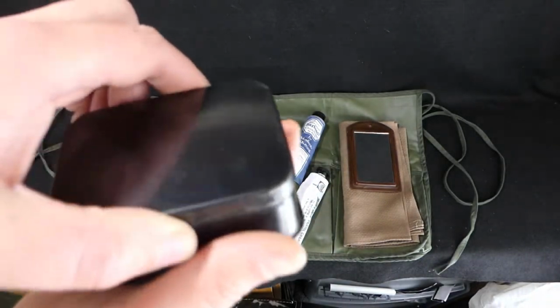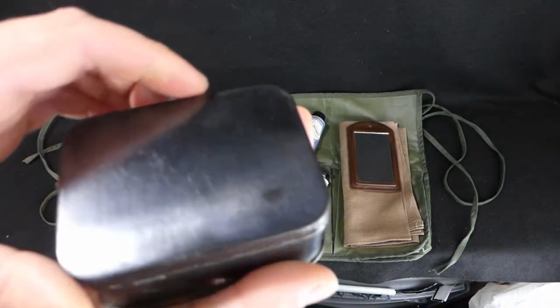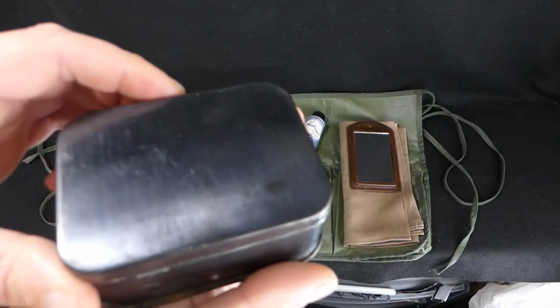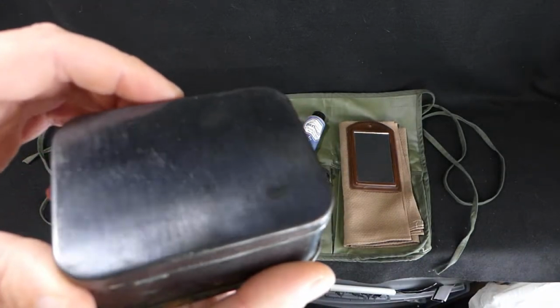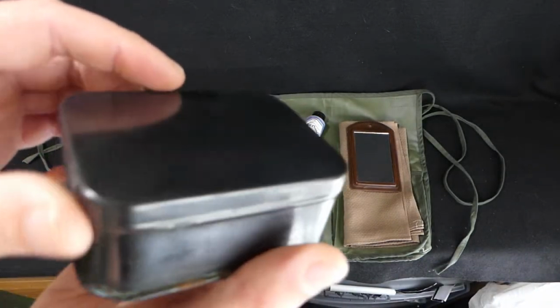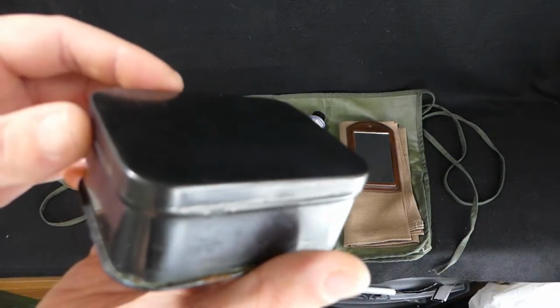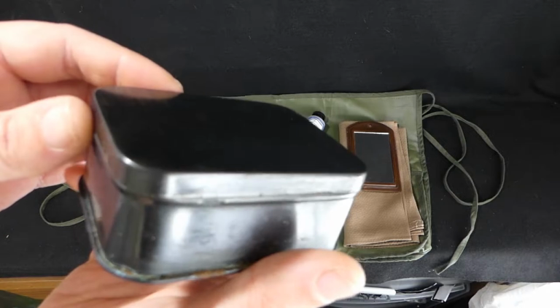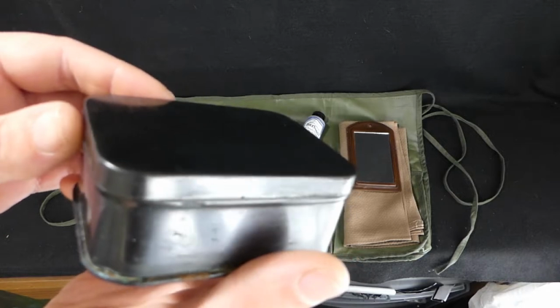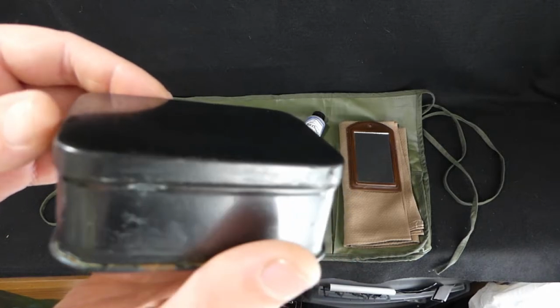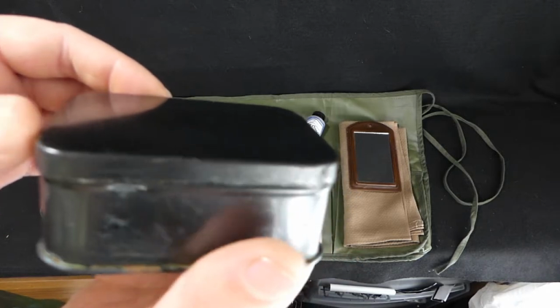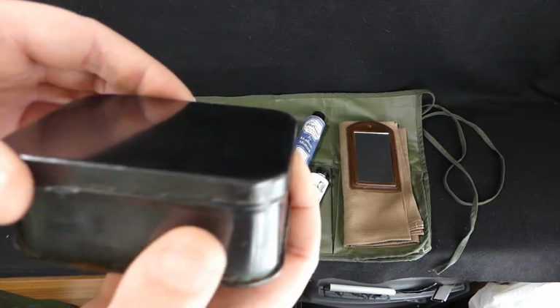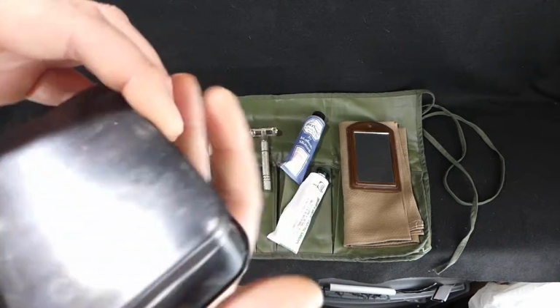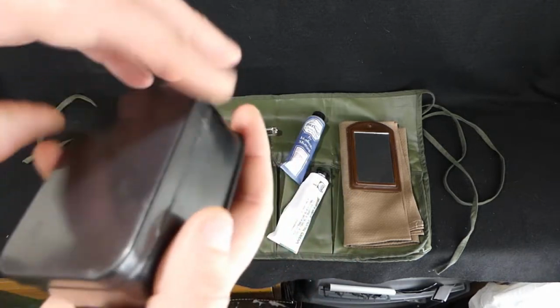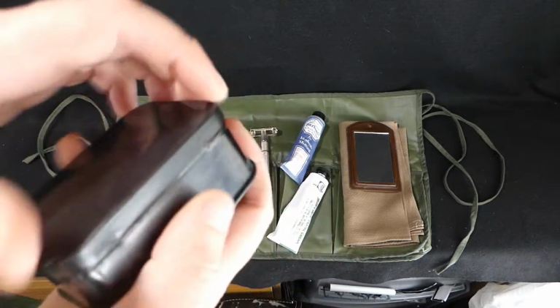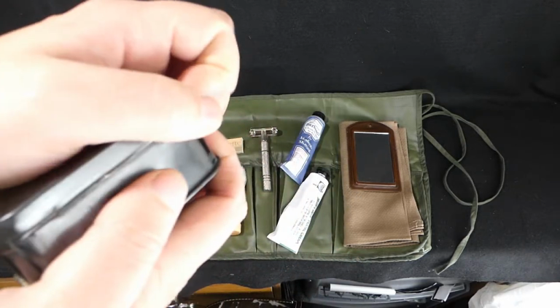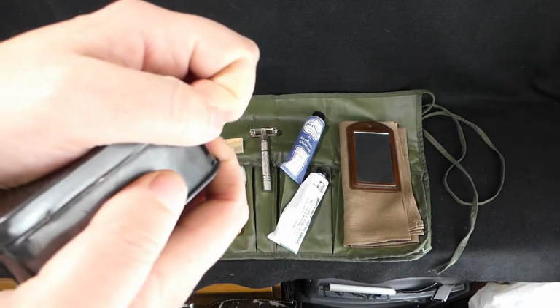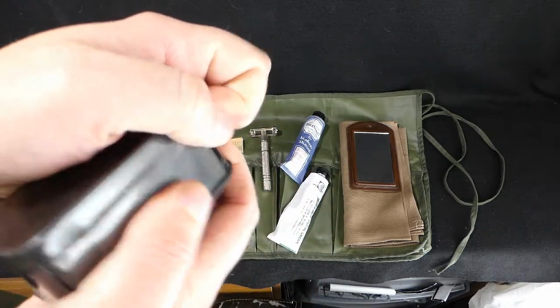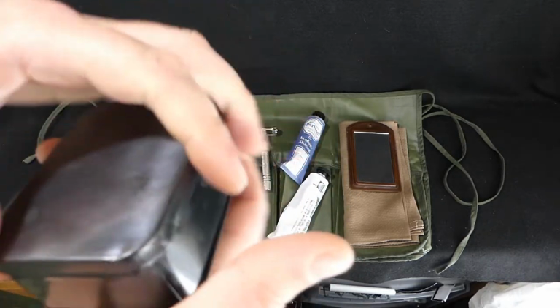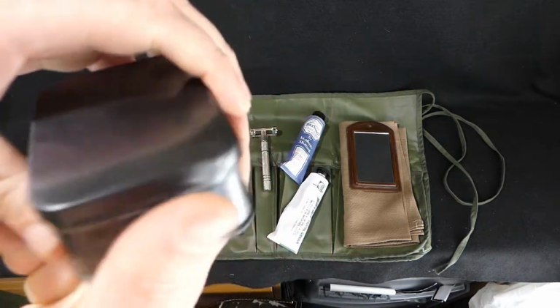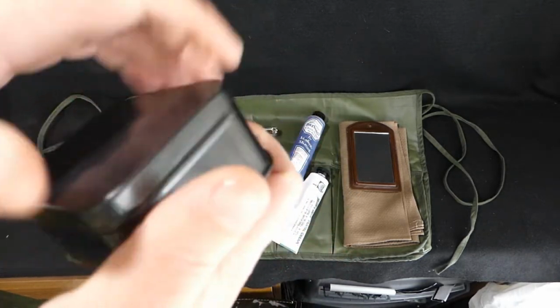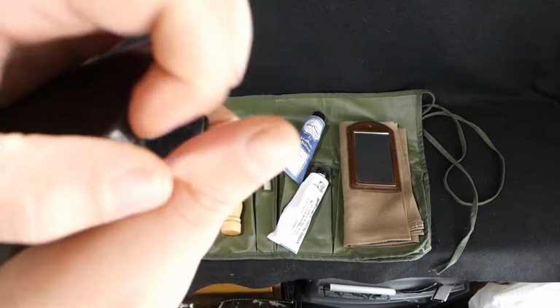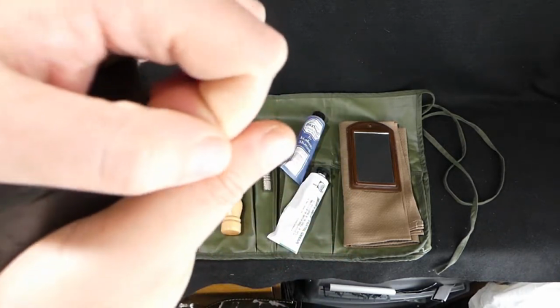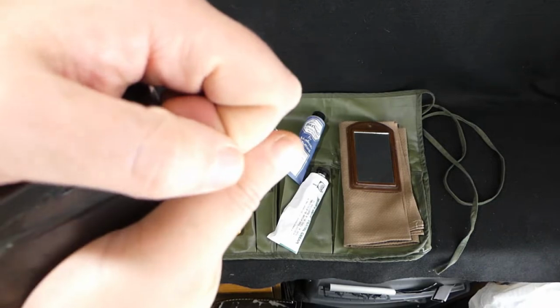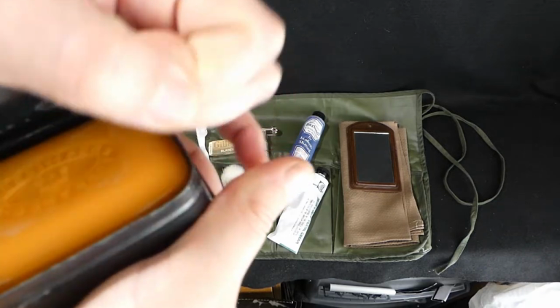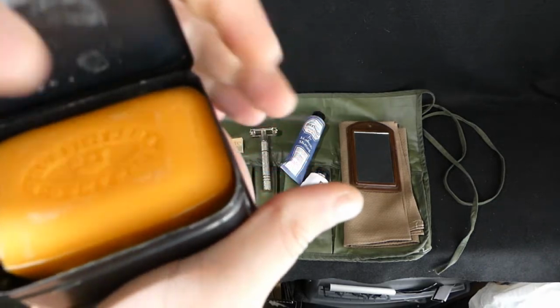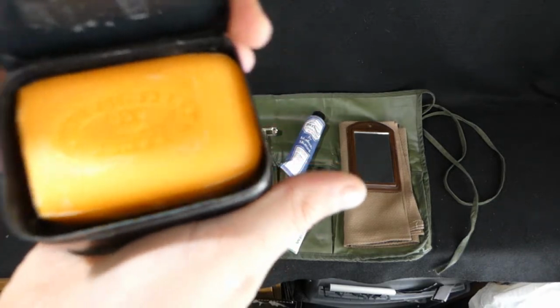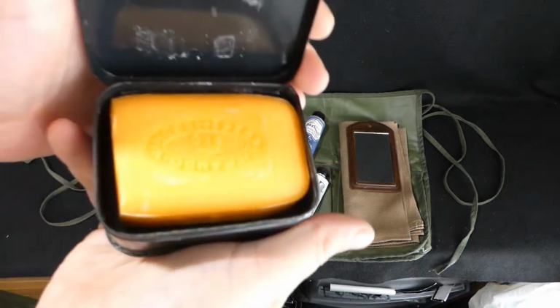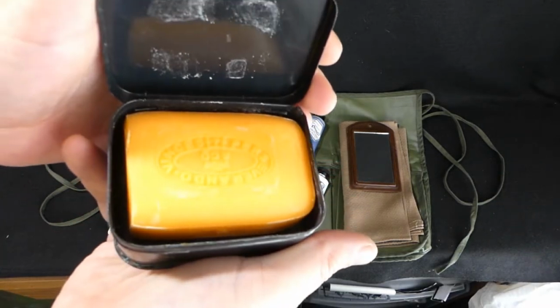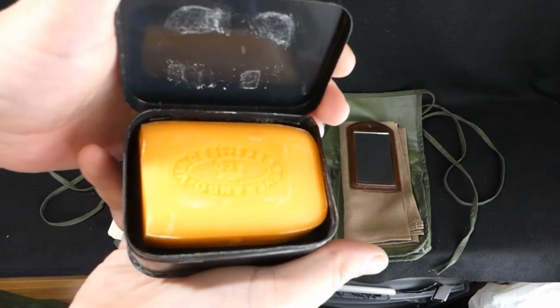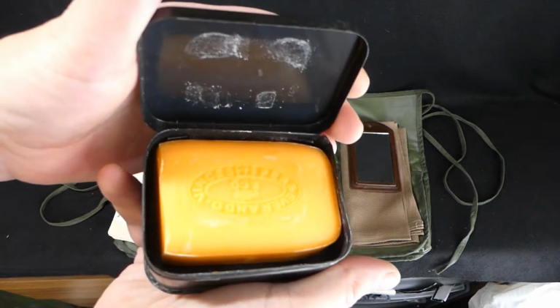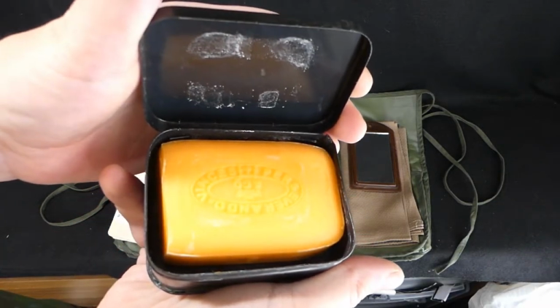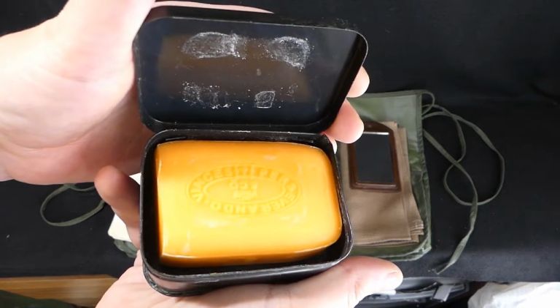Then you've got your little soap tin. These are really handy little items. Just got a modern soap inside there.